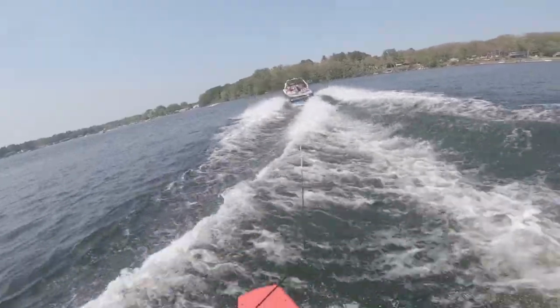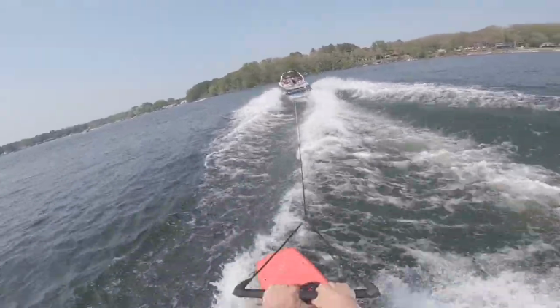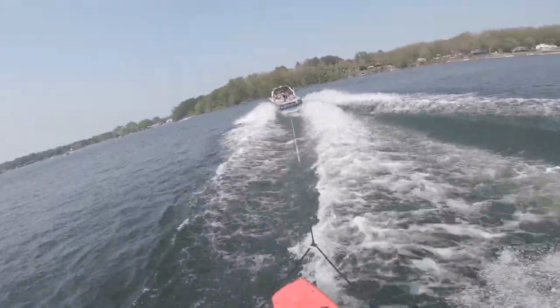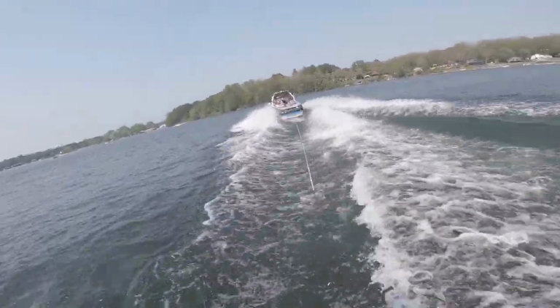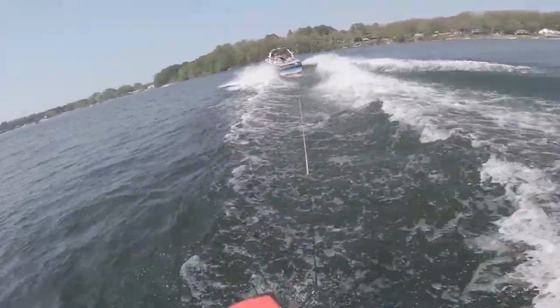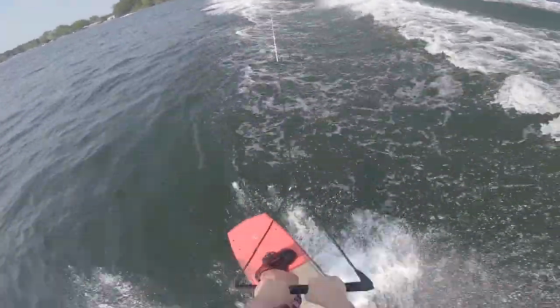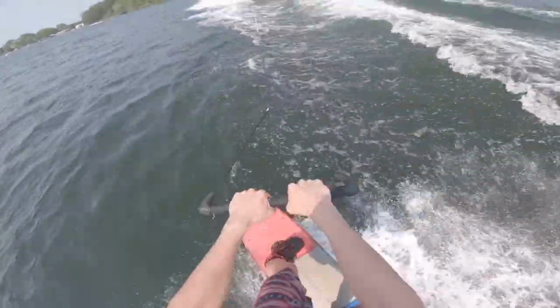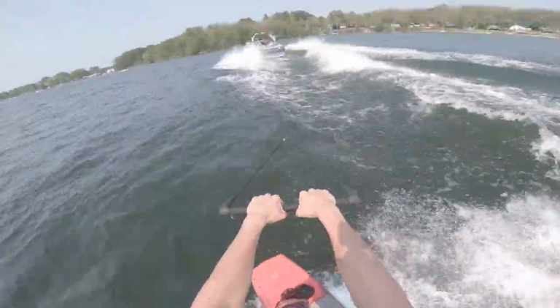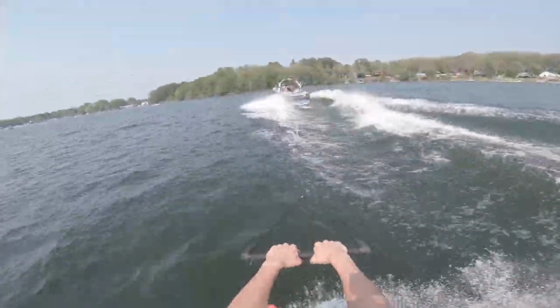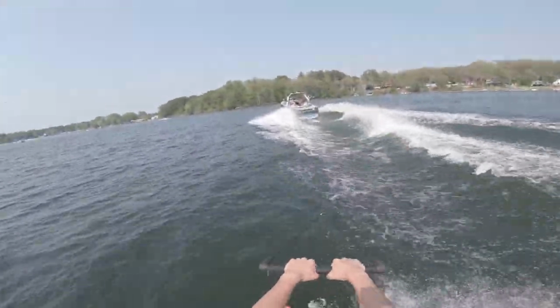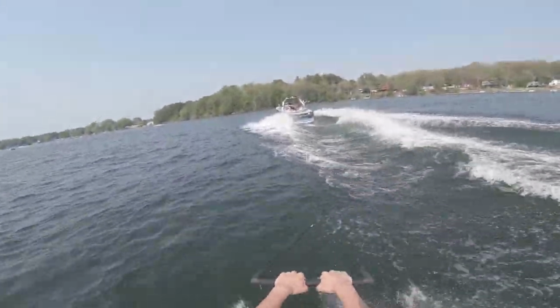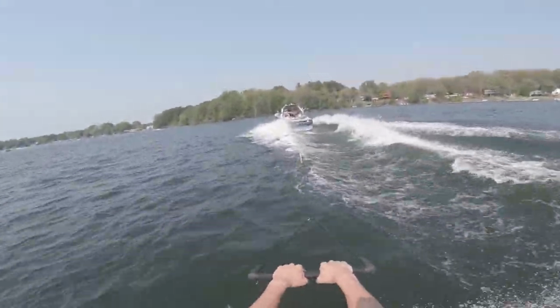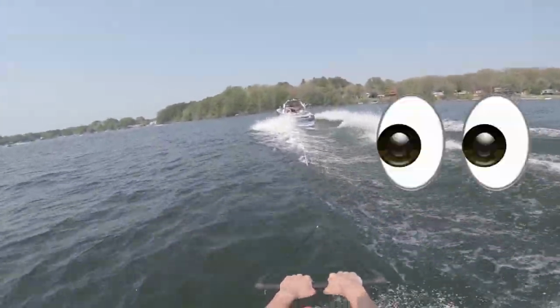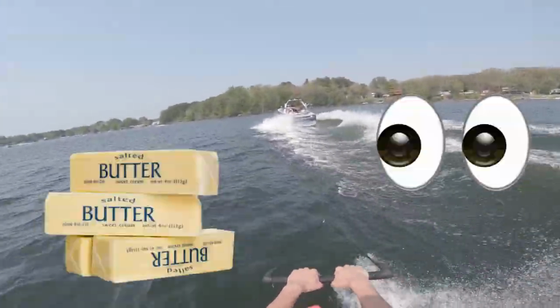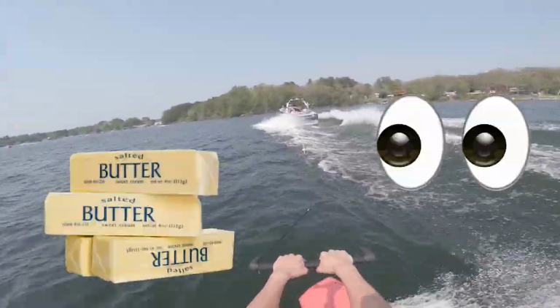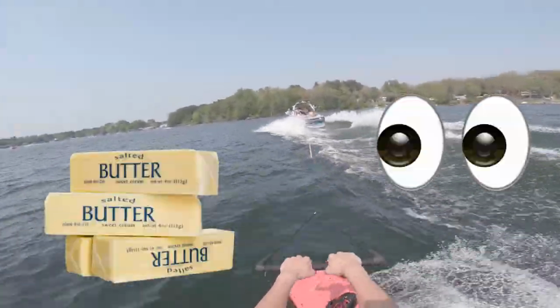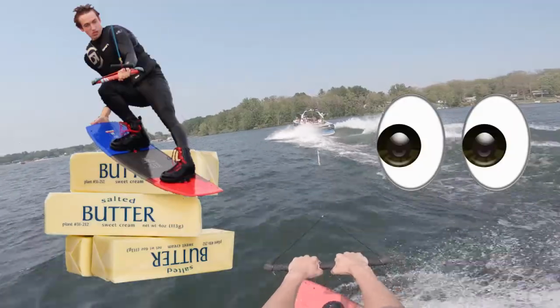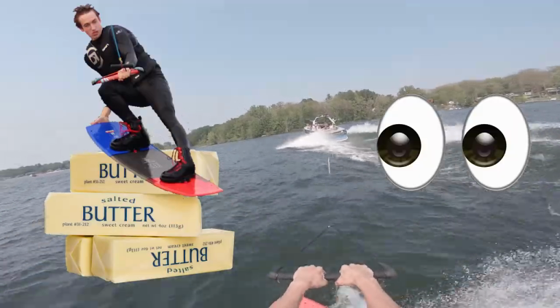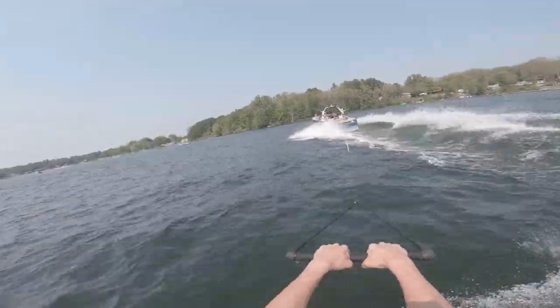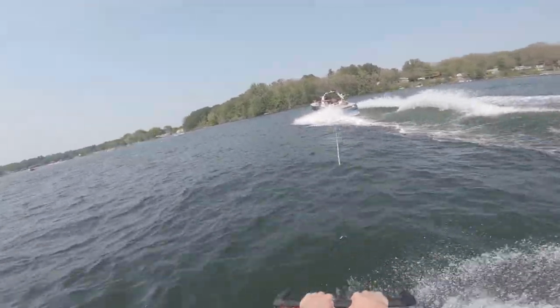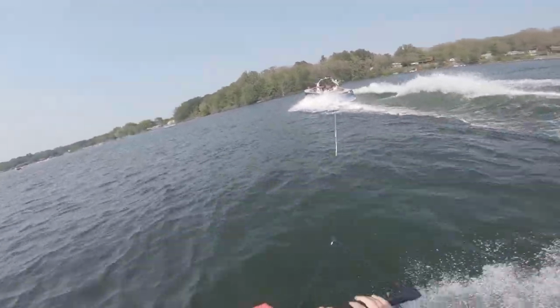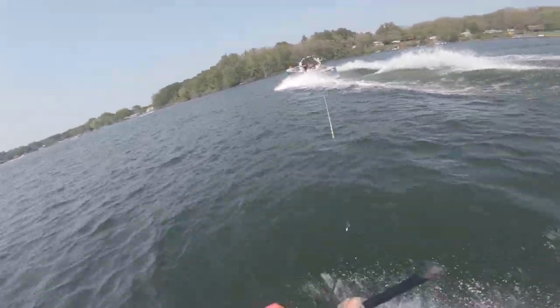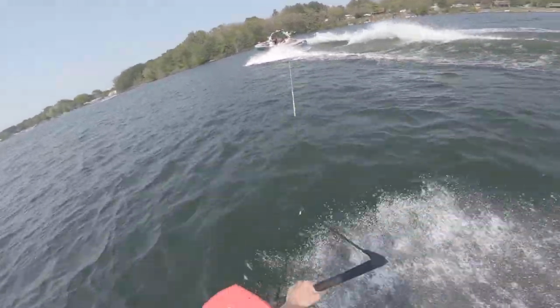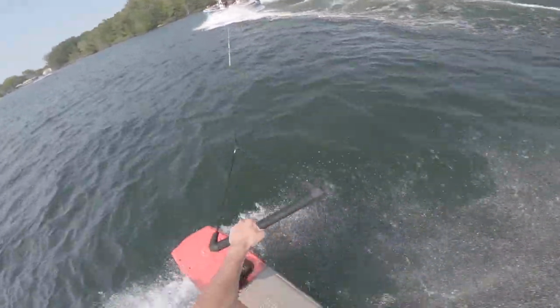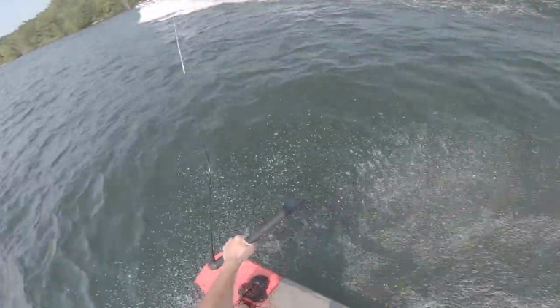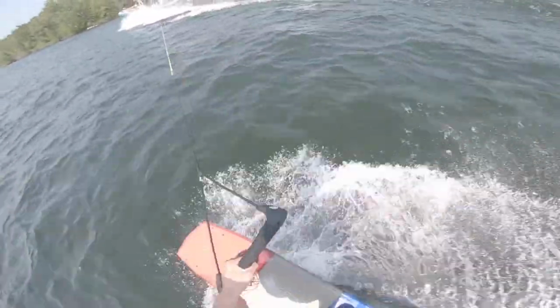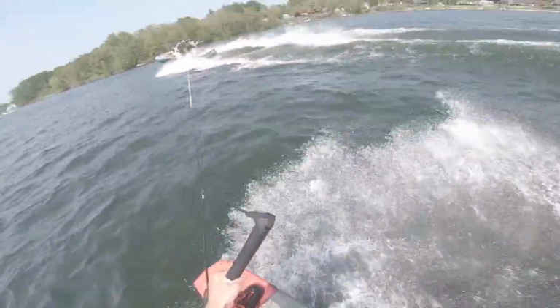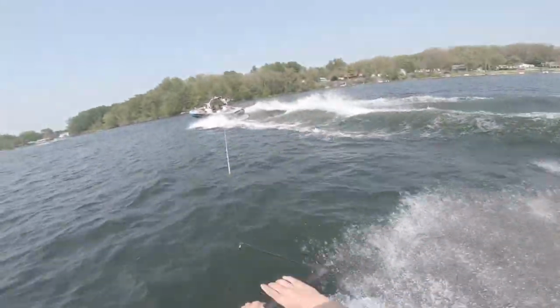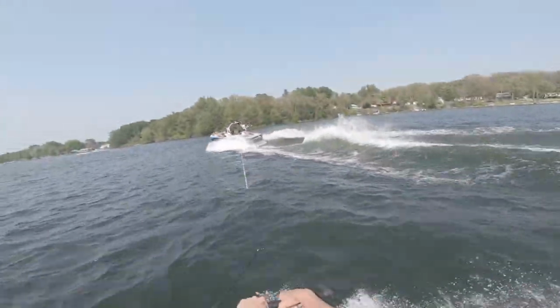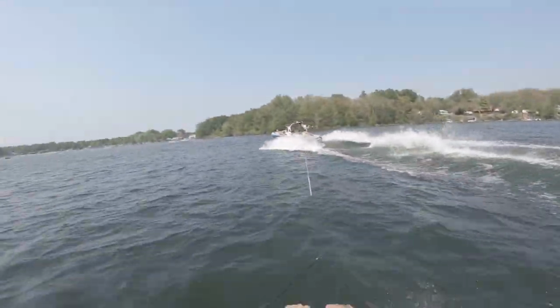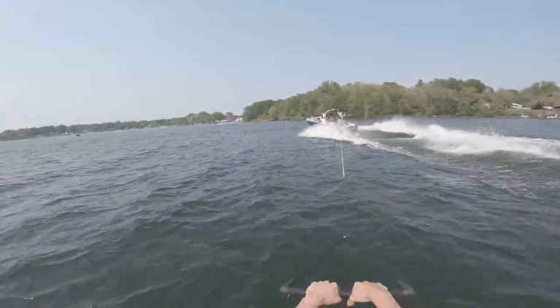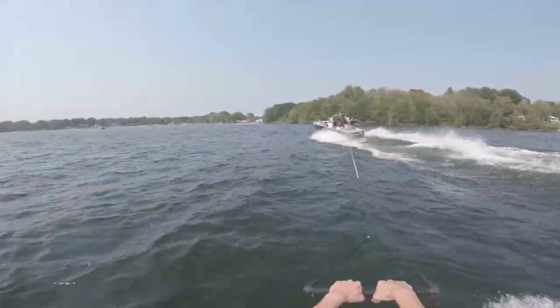Because the fins aren't molded, you can take them out and ride finless if you saw some butter you wanted to carve on, which in my opinion makes this board way better than Luke's Valhalla, which has molded fins.